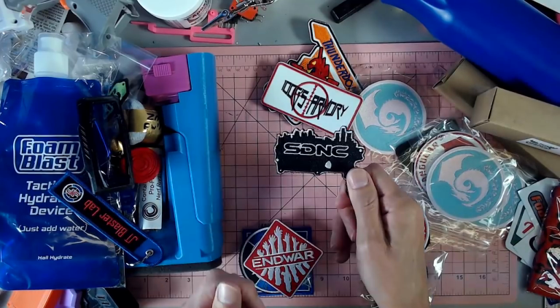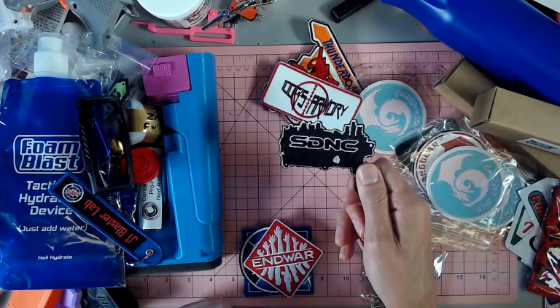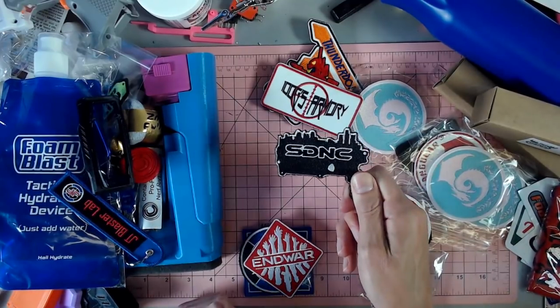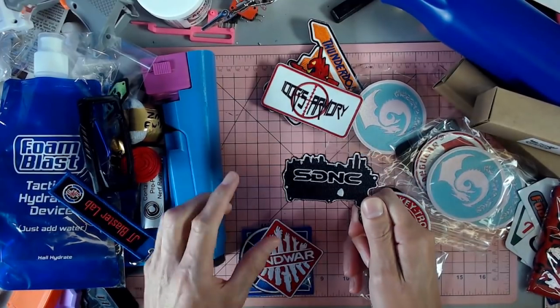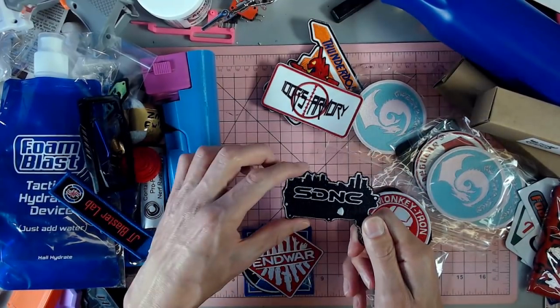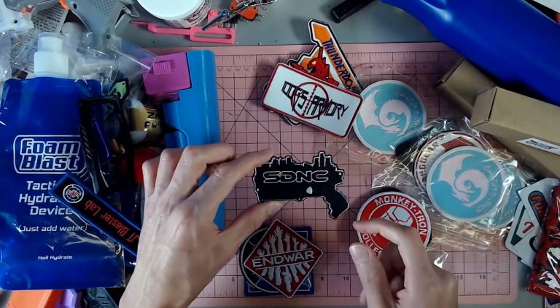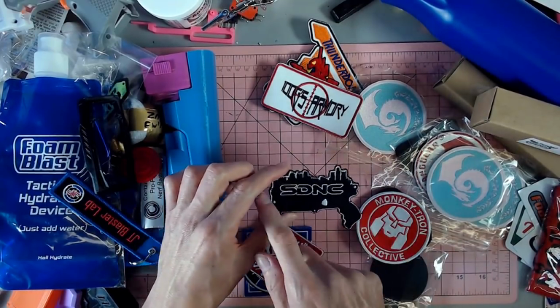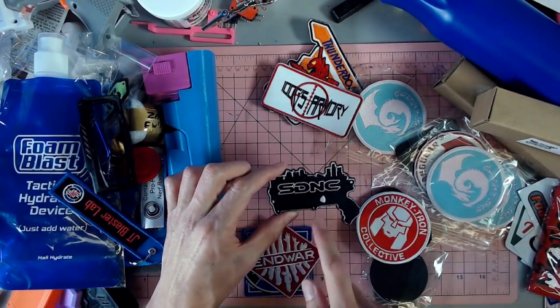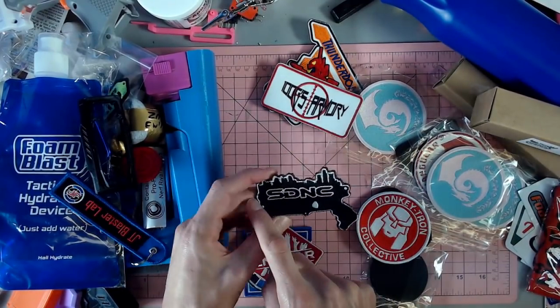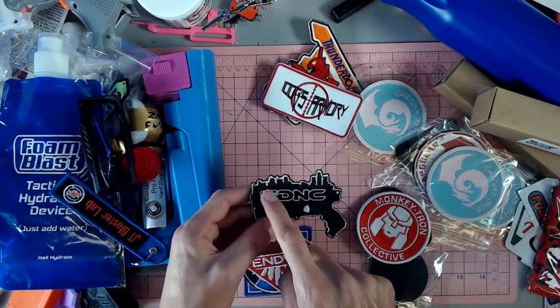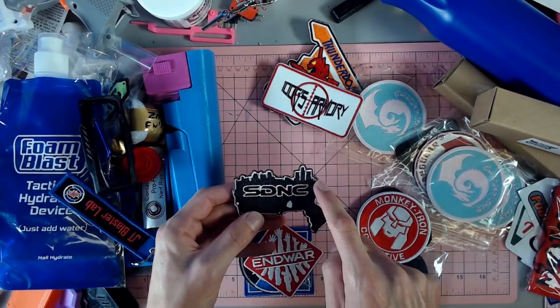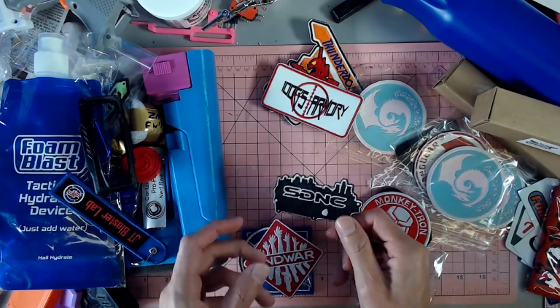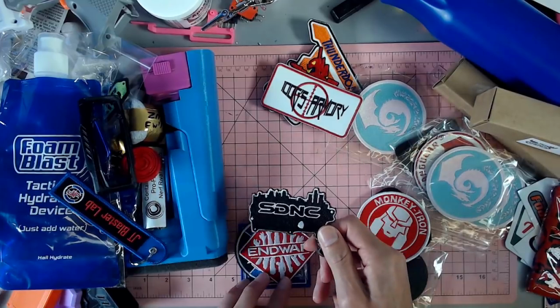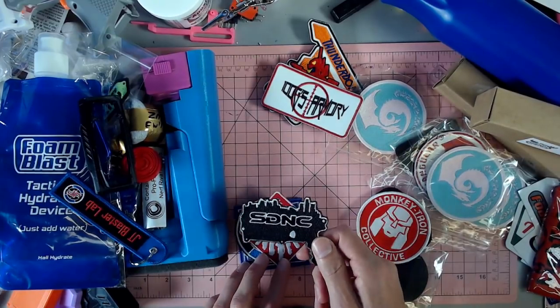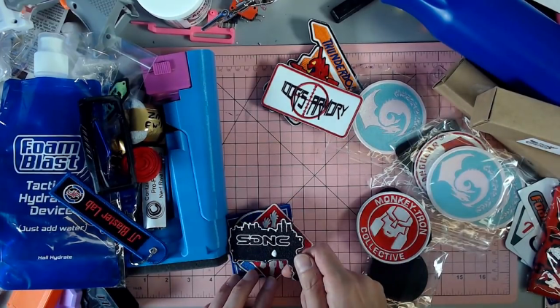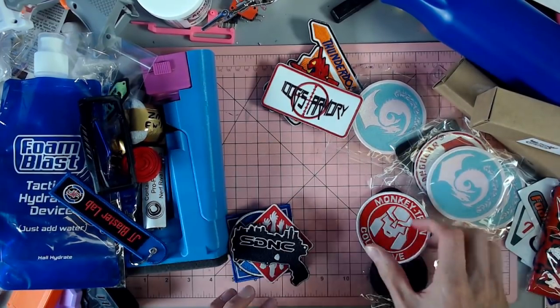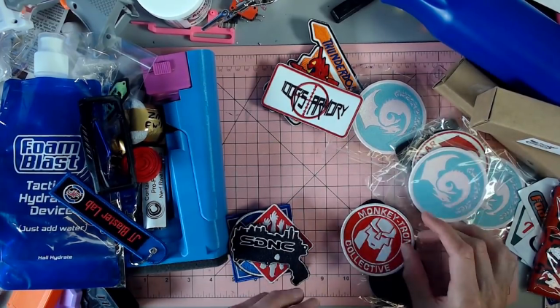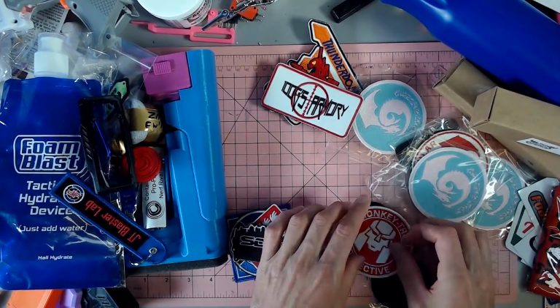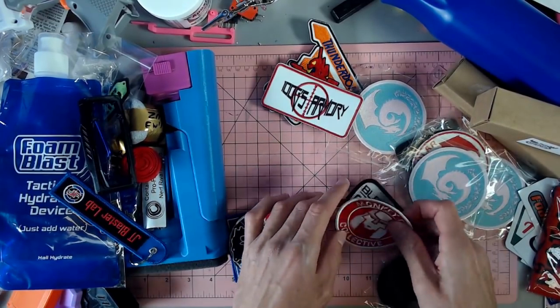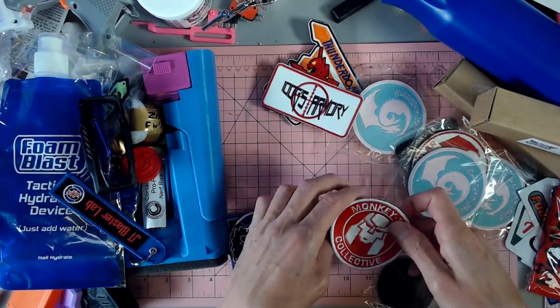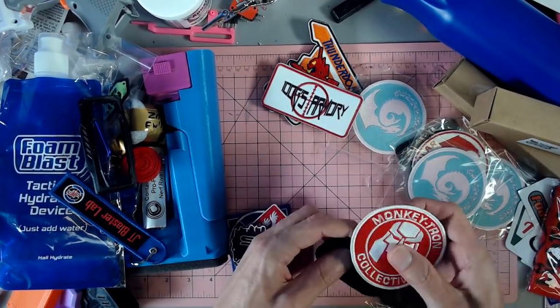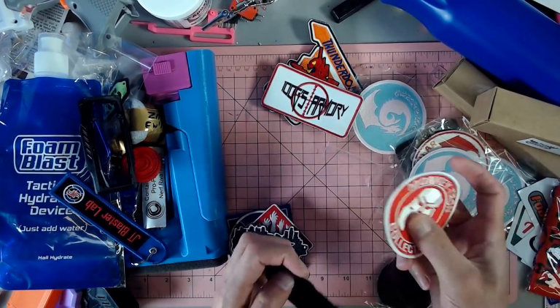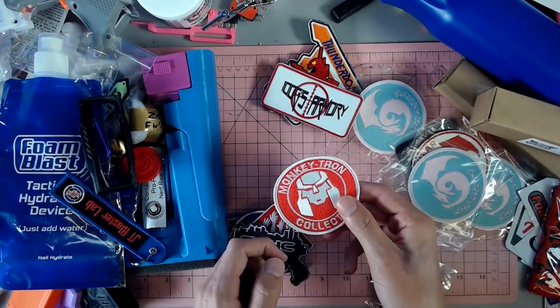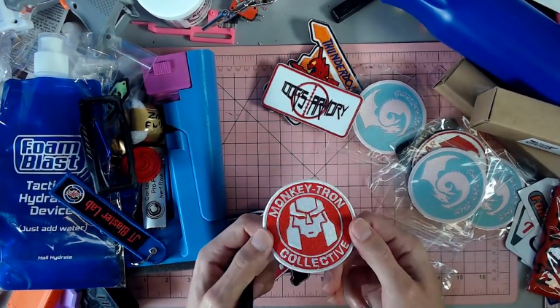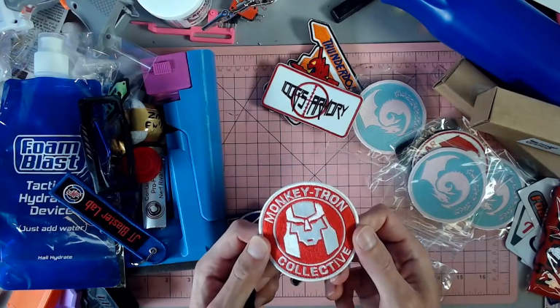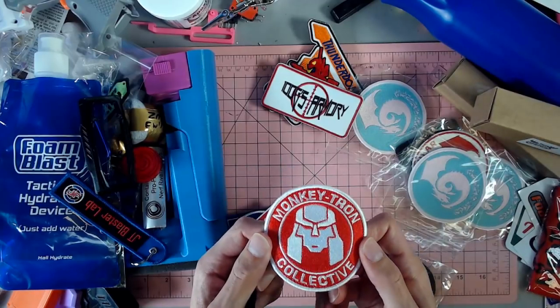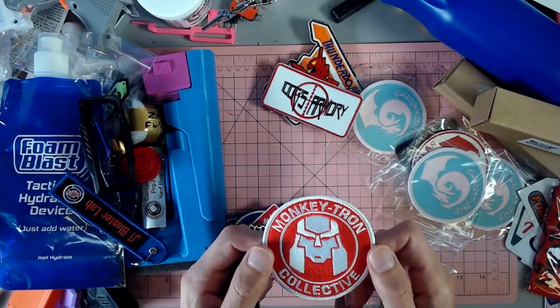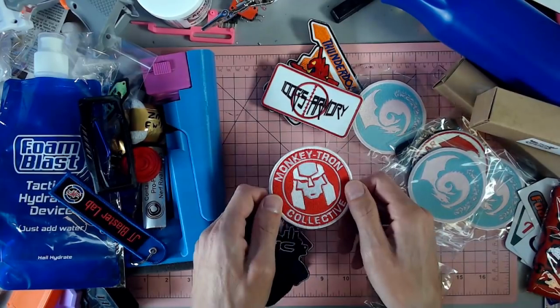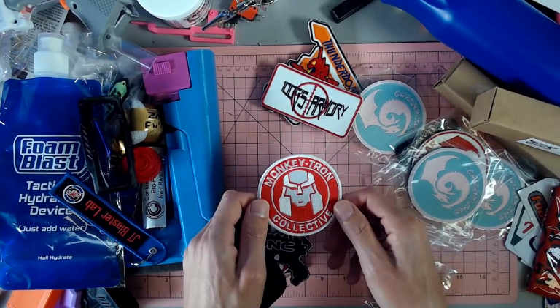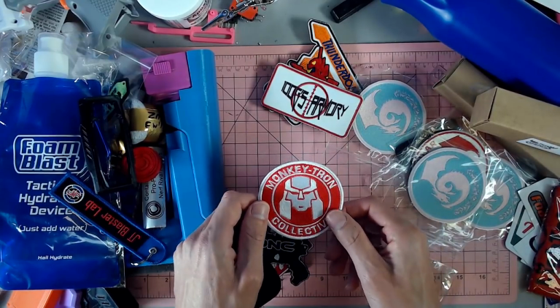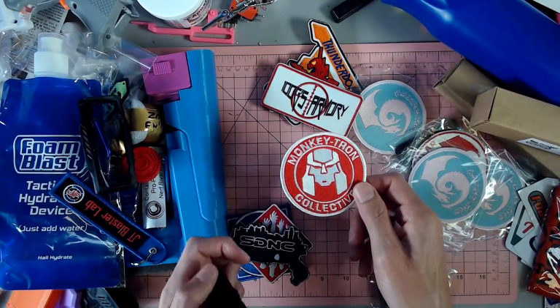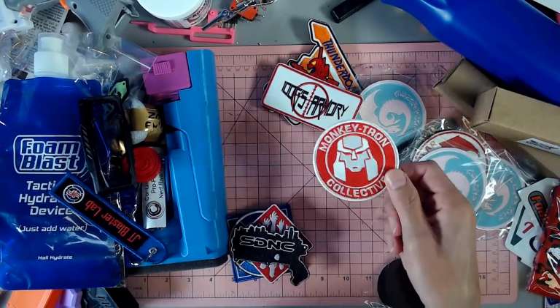A Suburban Detroit Nerf Club patch, which is pretty cool — like a Maverick with the skyline there. I dig that. It's a cool idea. Monkeytron — which is awesome. I had a great time meeting them finally. They are super cool people.